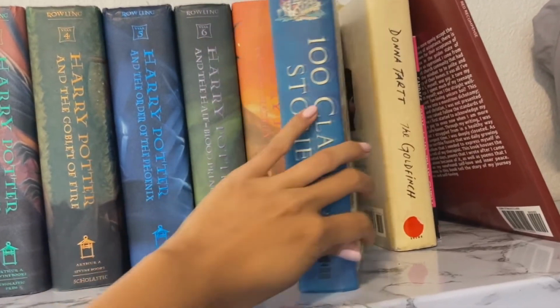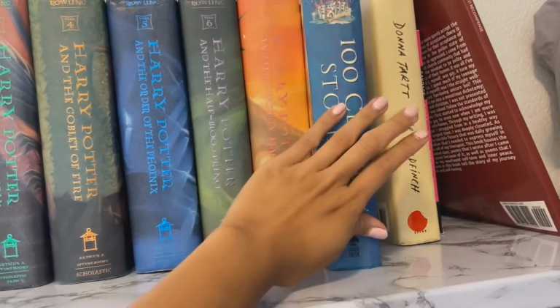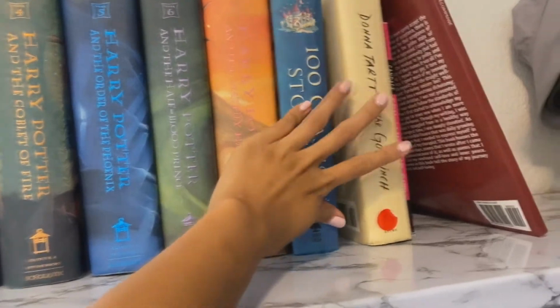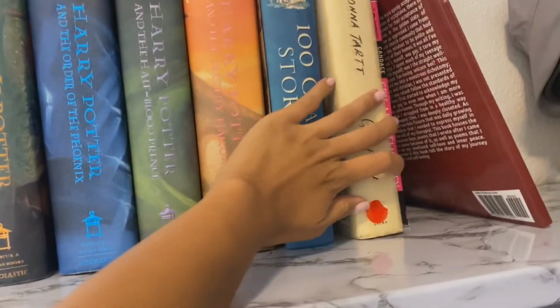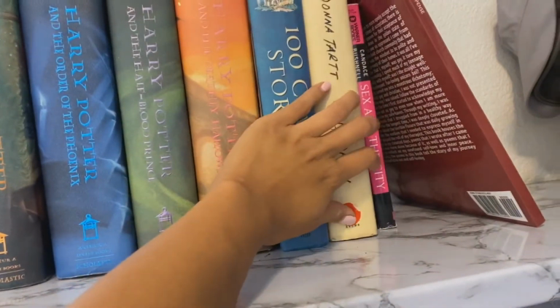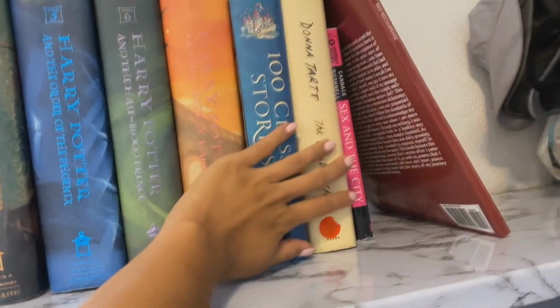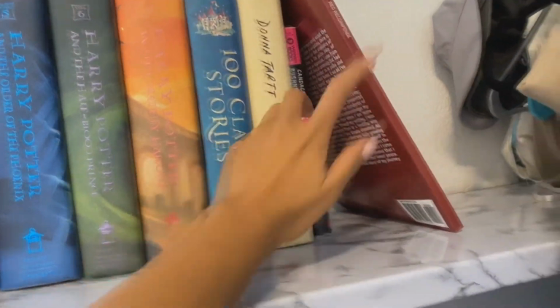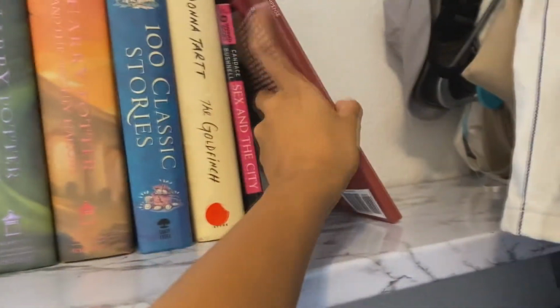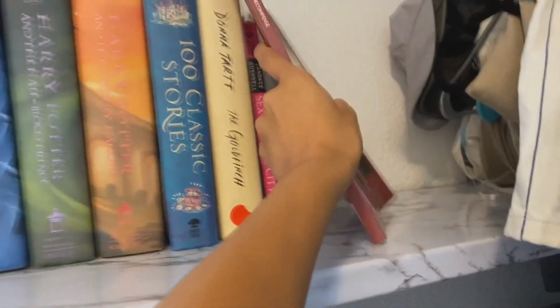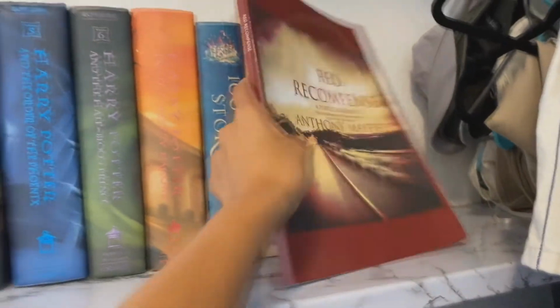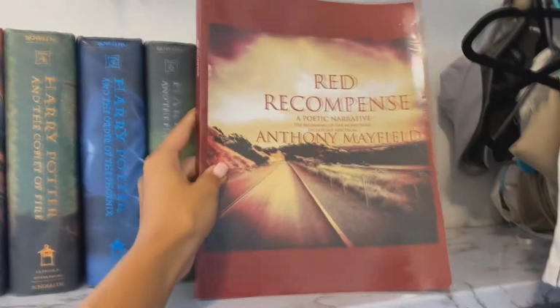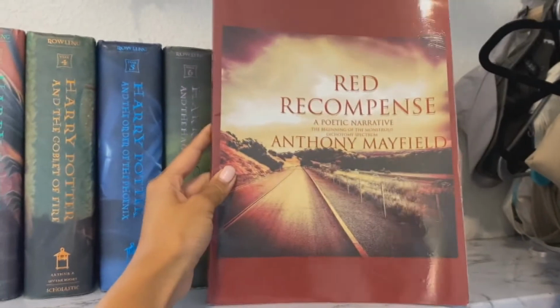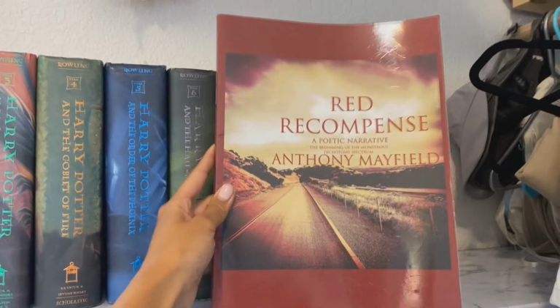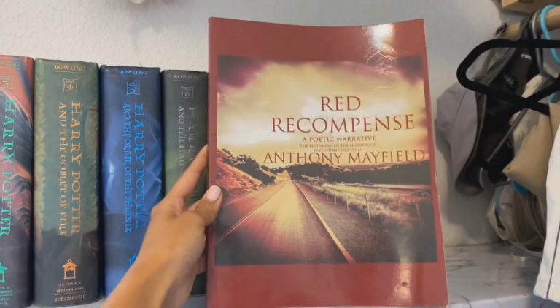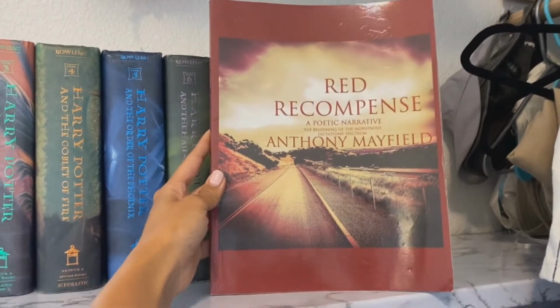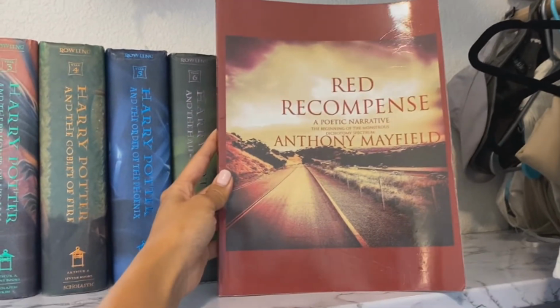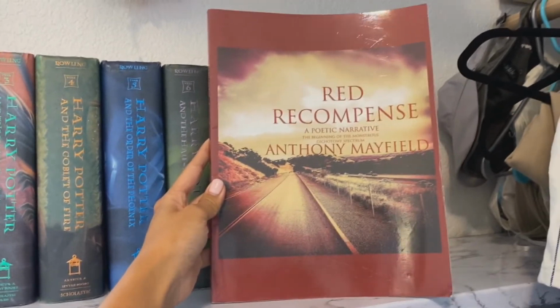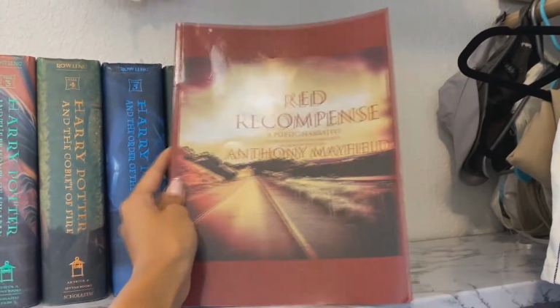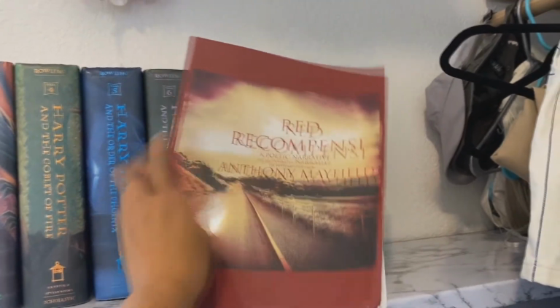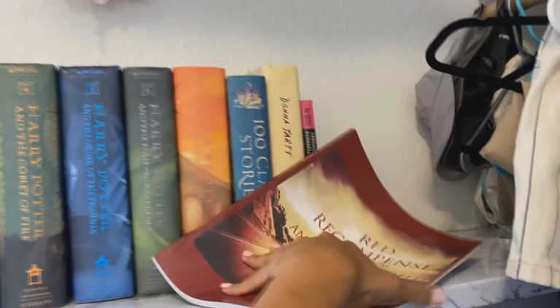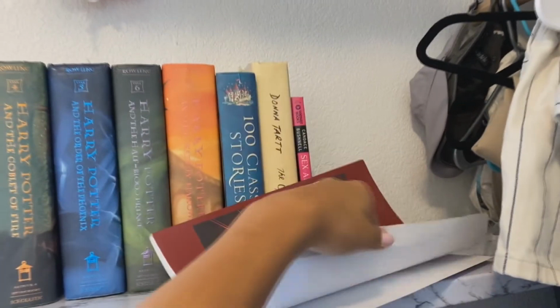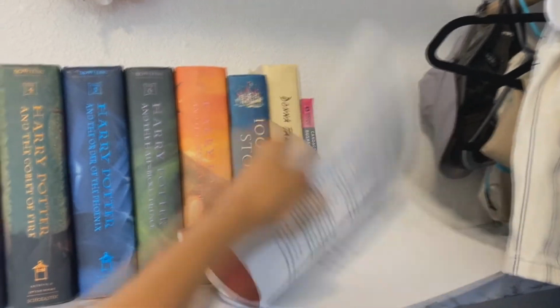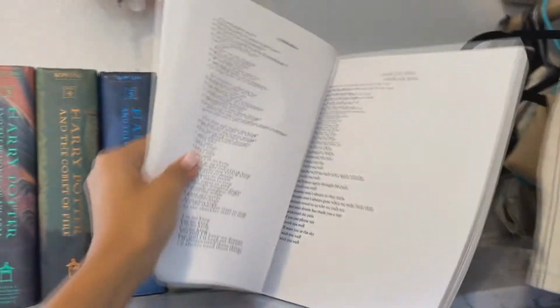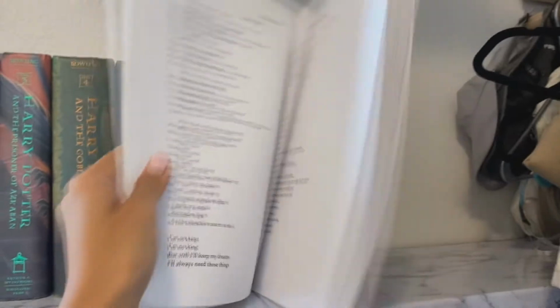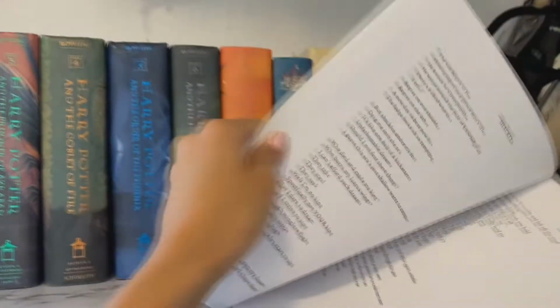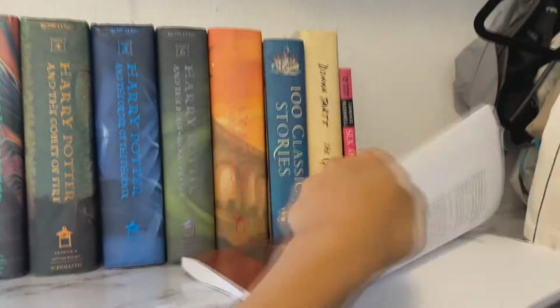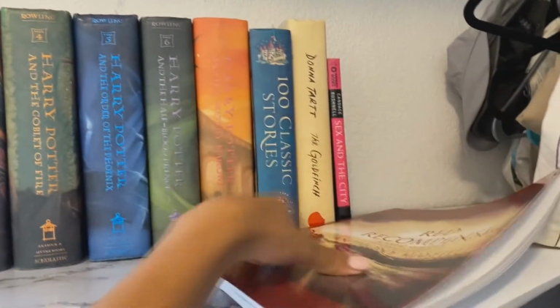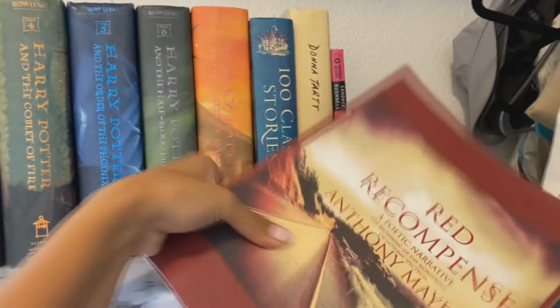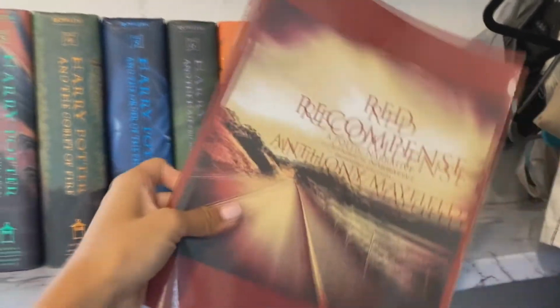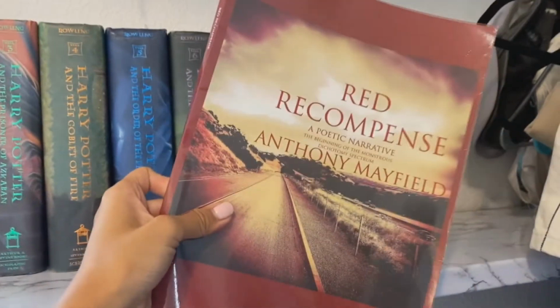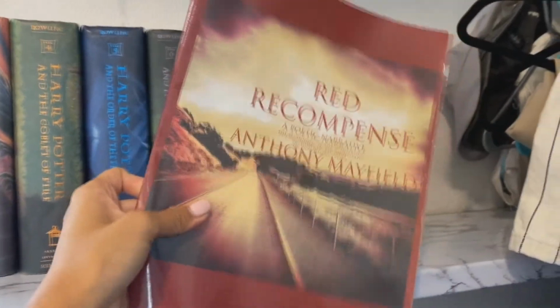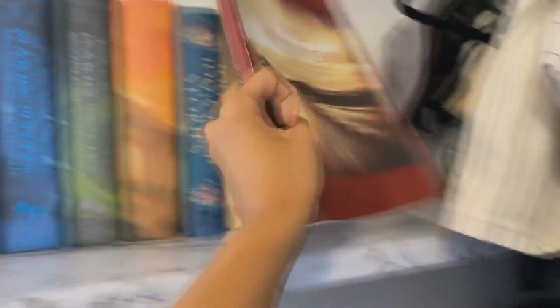There are some other random books here too. This book is from one of my roommates Anthony — he published some poetry books recently and gave me his first one. You should definitely go check it out; he's very talented.